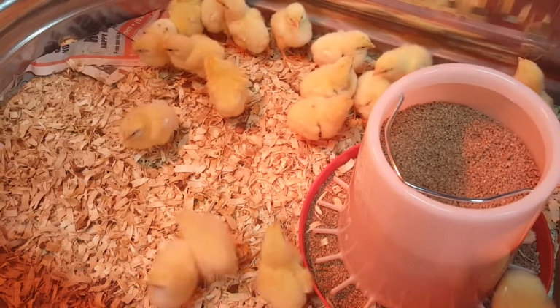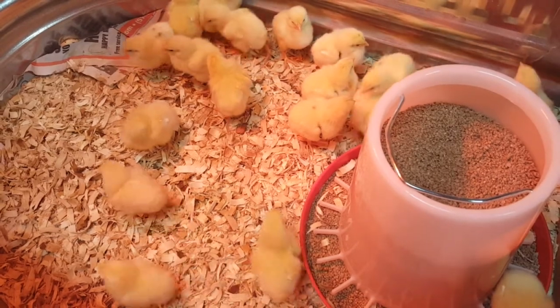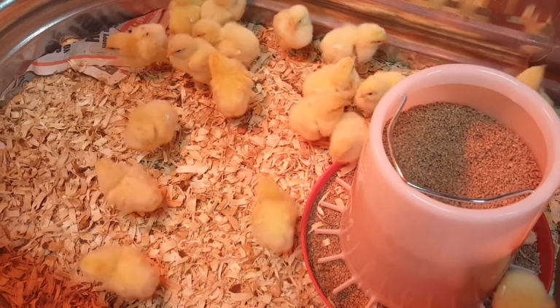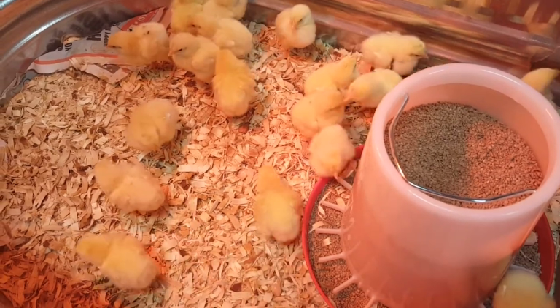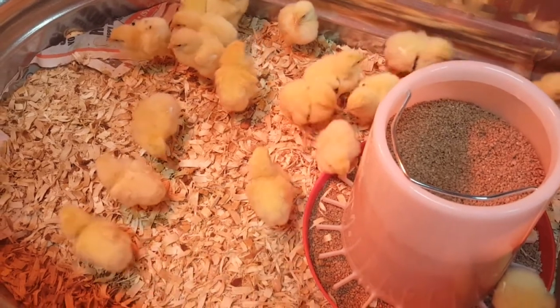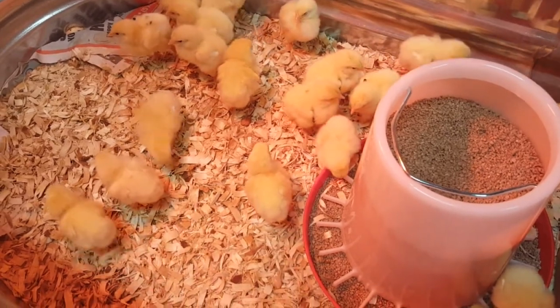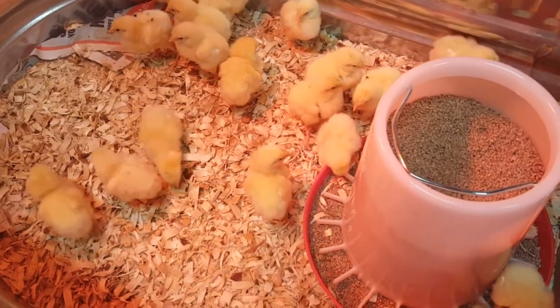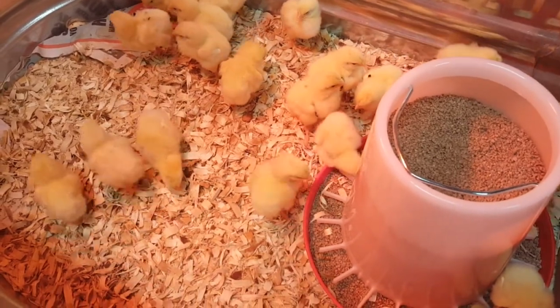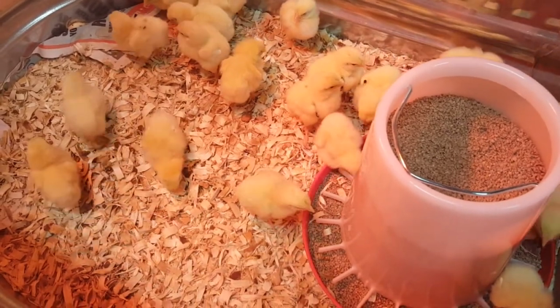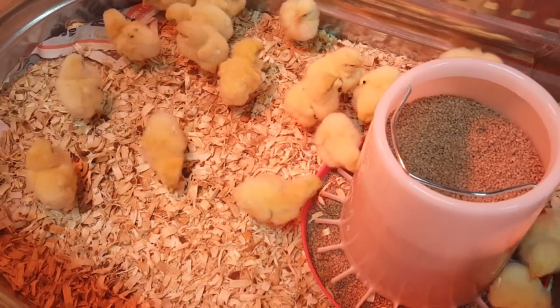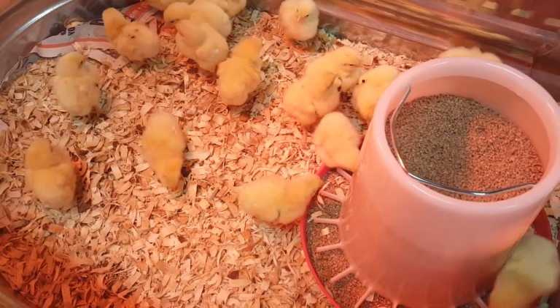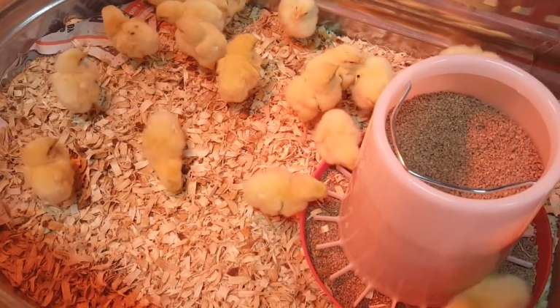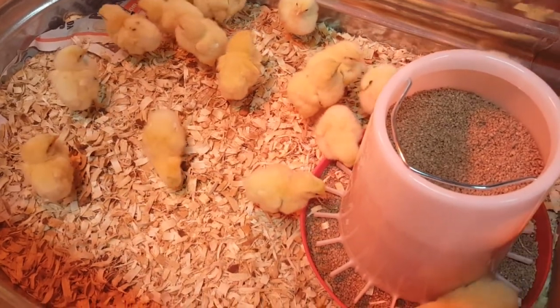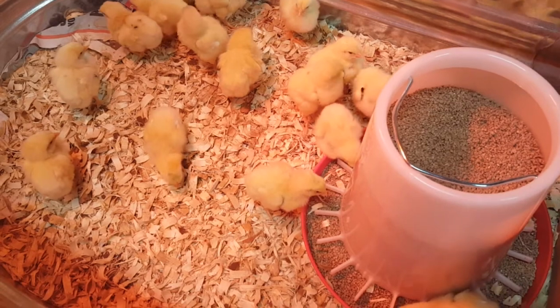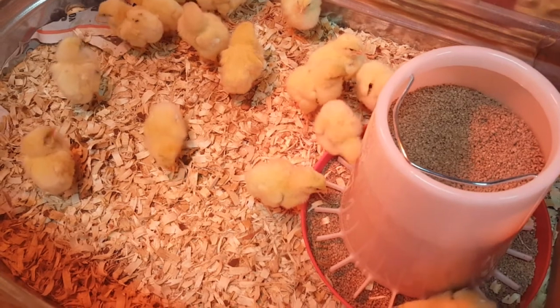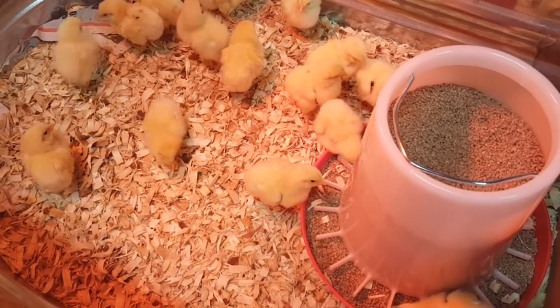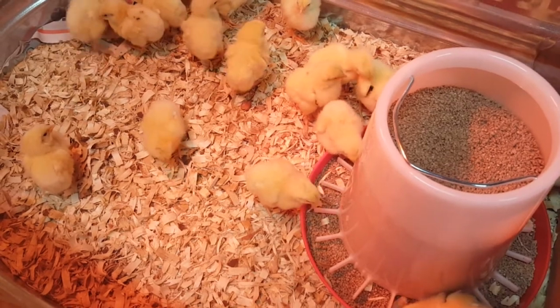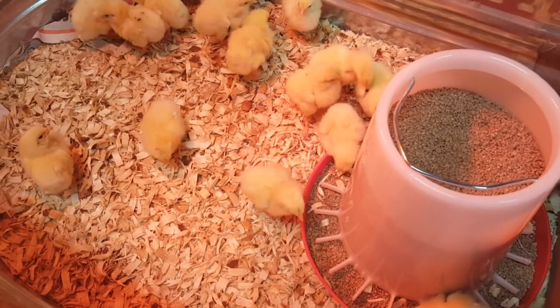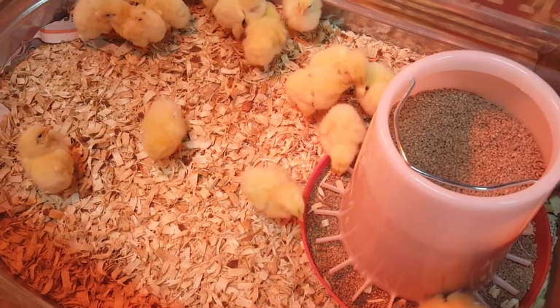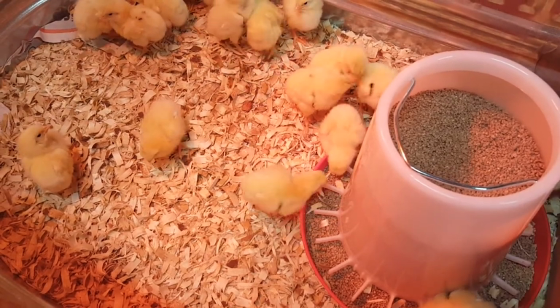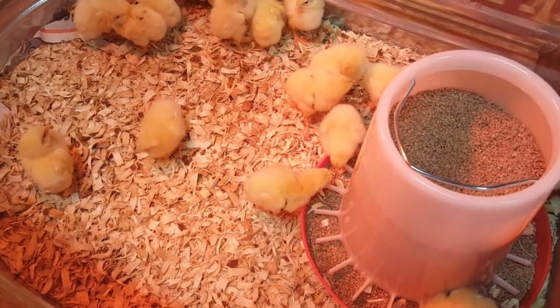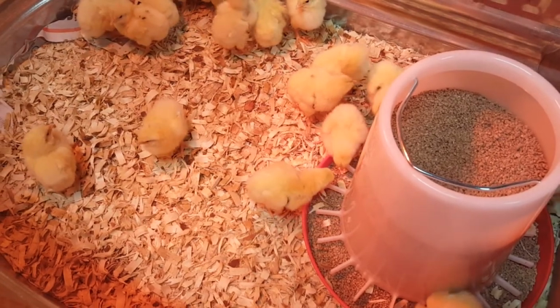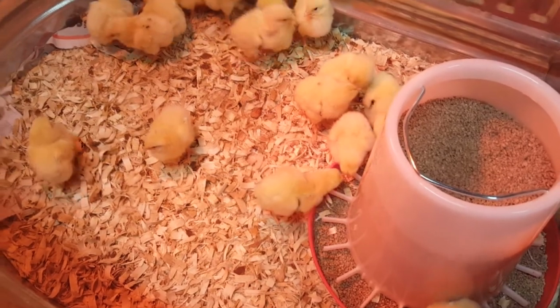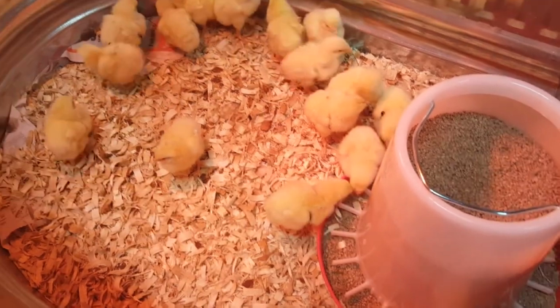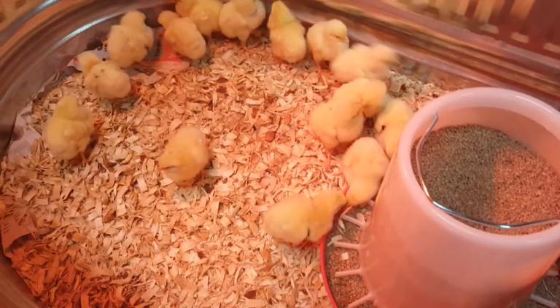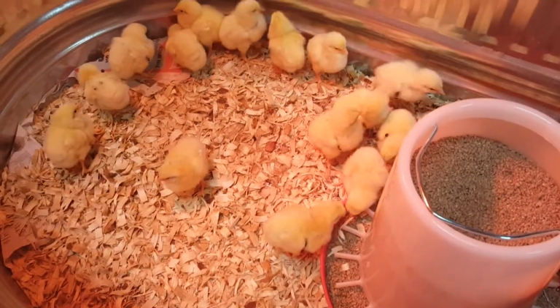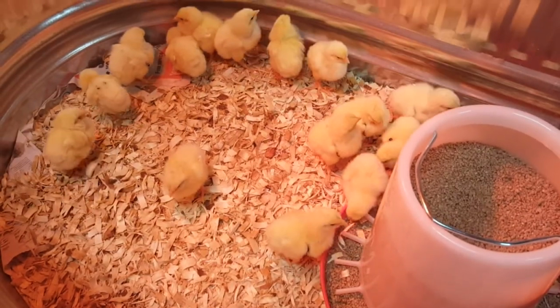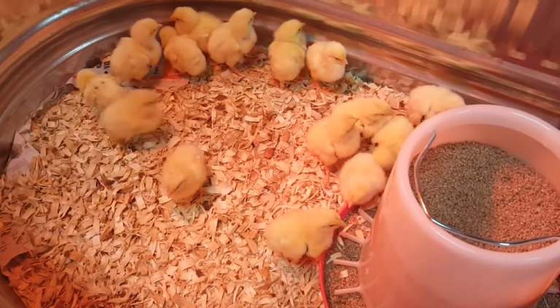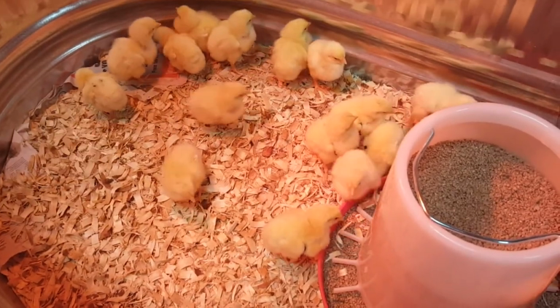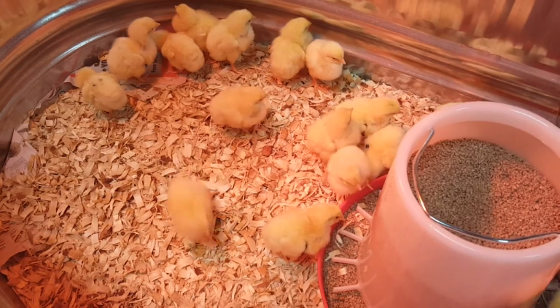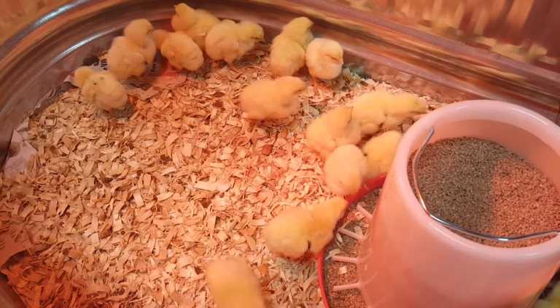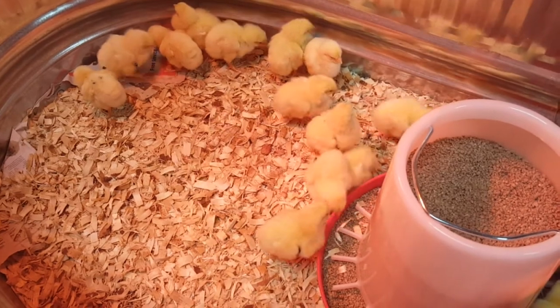Welcome to Highland Outboards. Today we have something a little different. My daughters, Jasmine and Maya, are raising some poultry hens for the local 4-H.